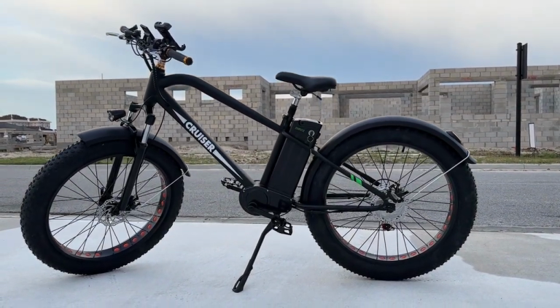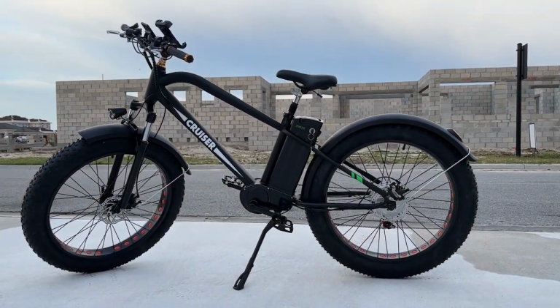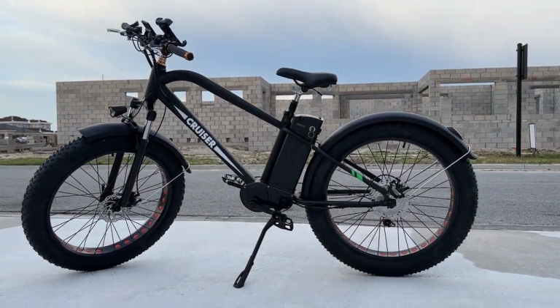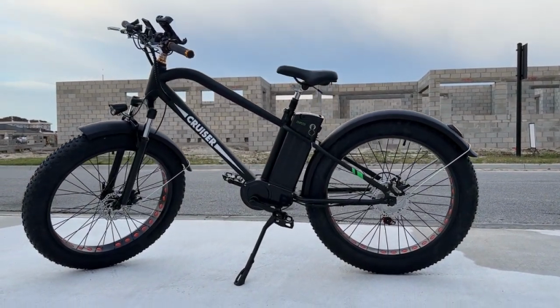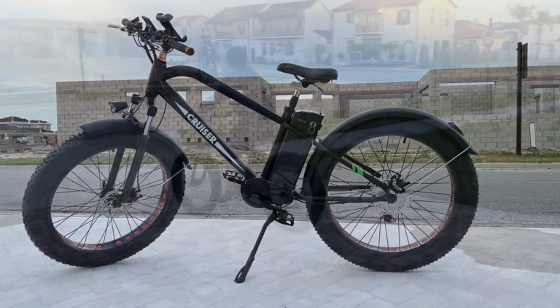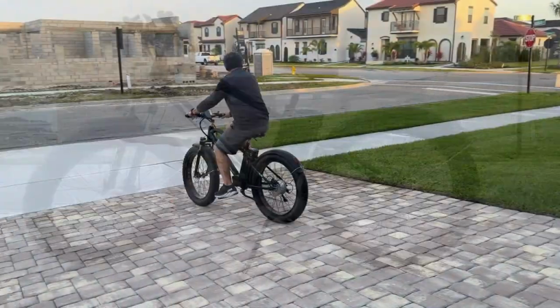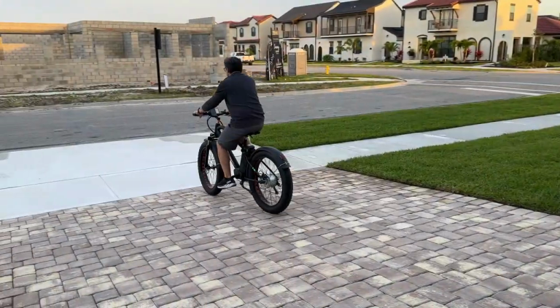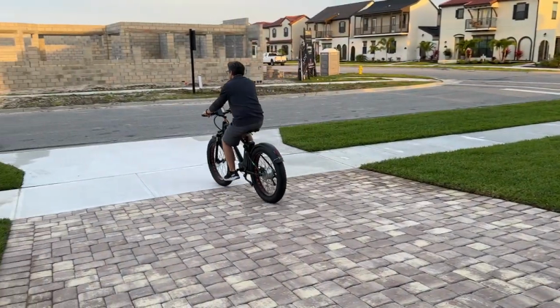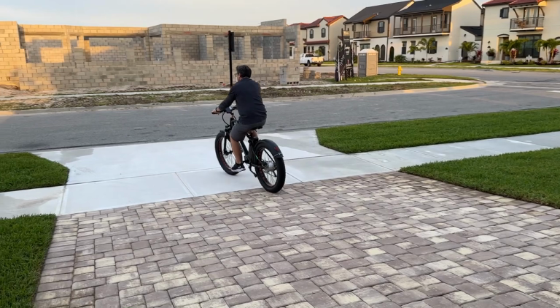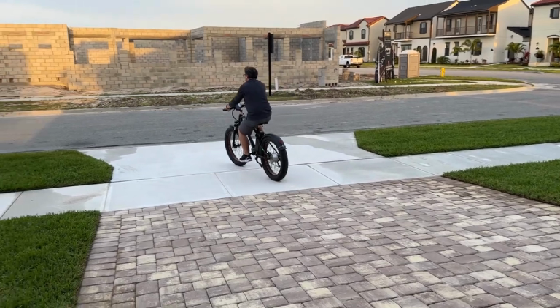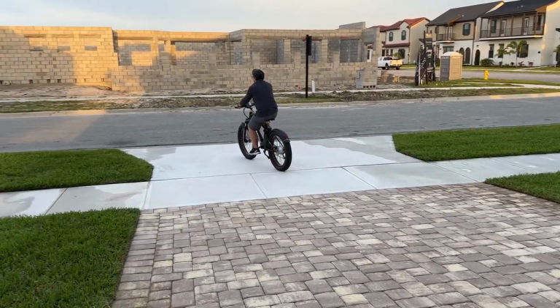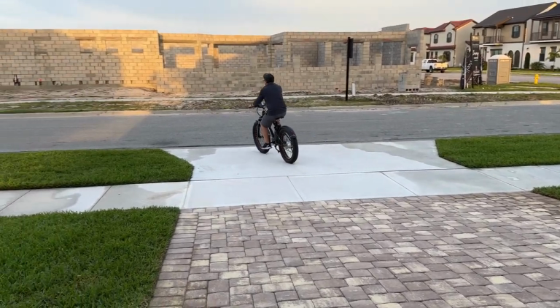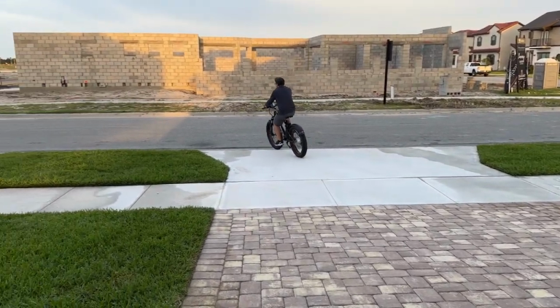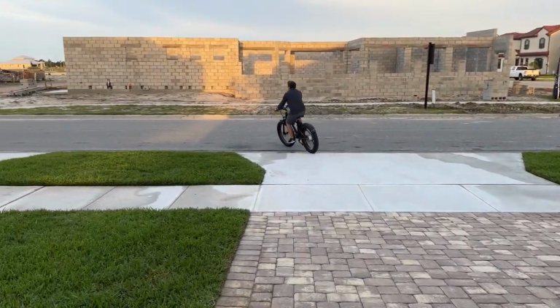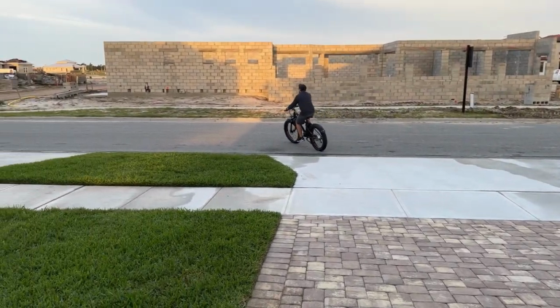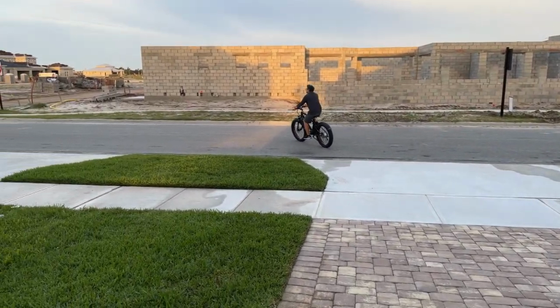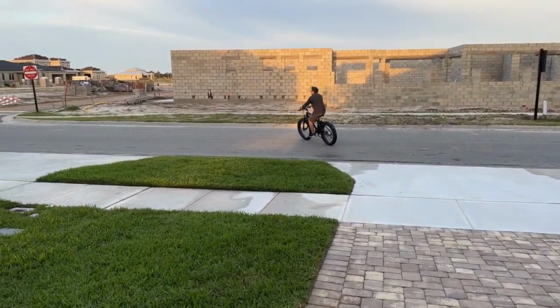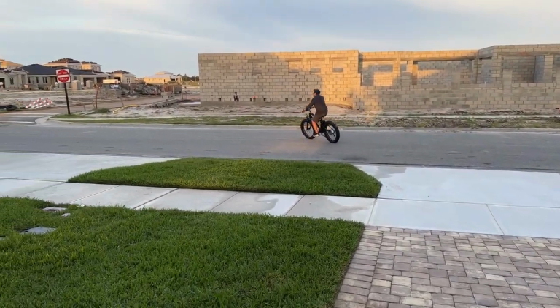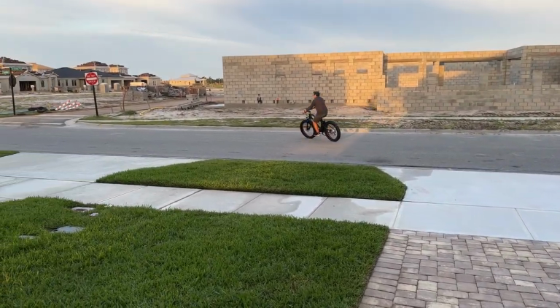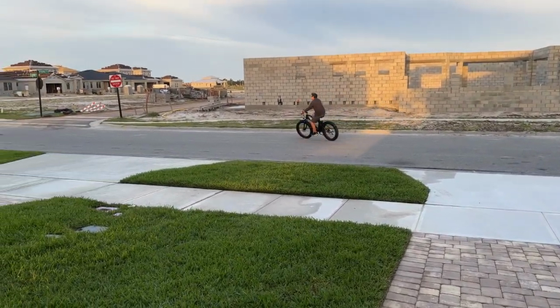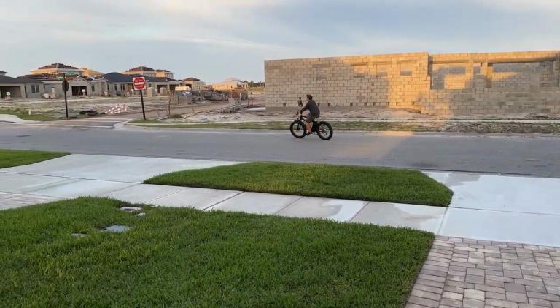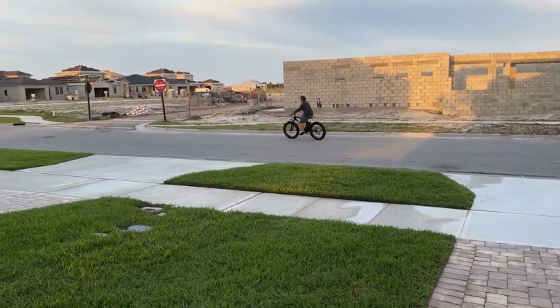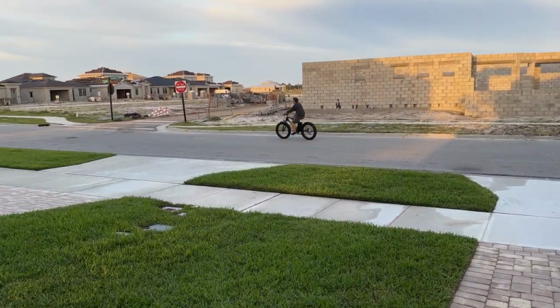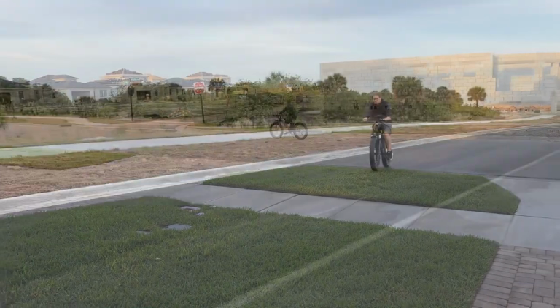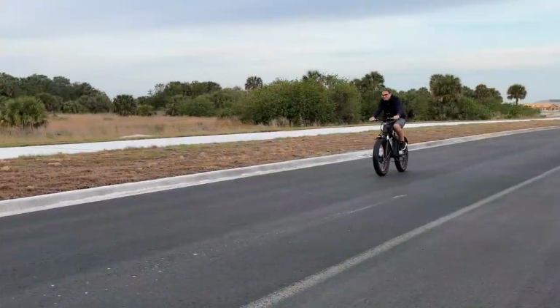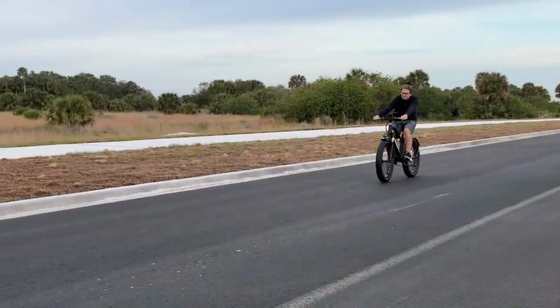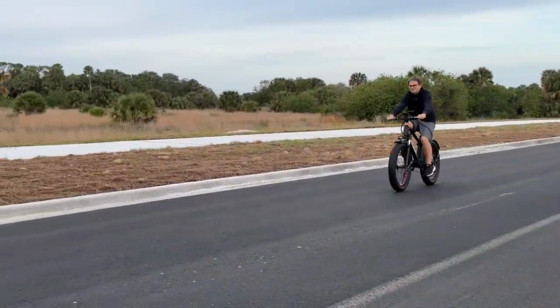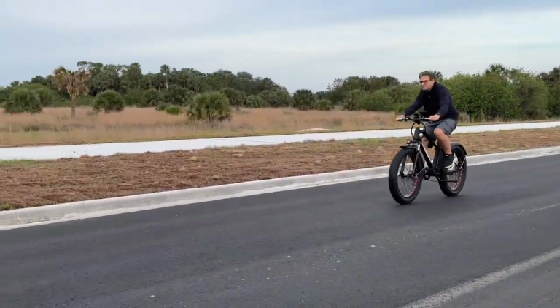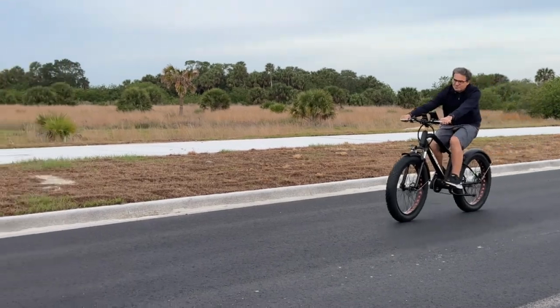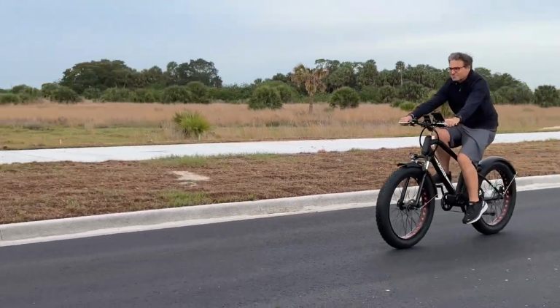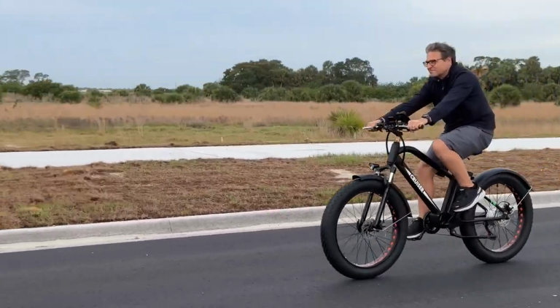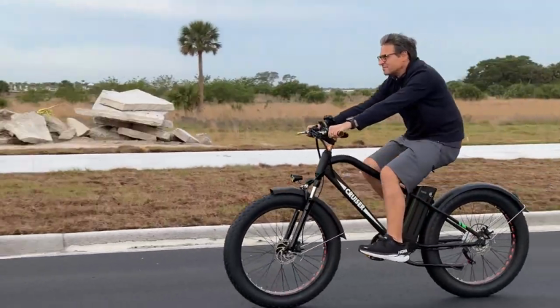It just looks like a great-looking bike — it looks like a beach cruiser. So we took it out for our first ride around the neighborhood. We're in Florida, so it's kind of flat here.